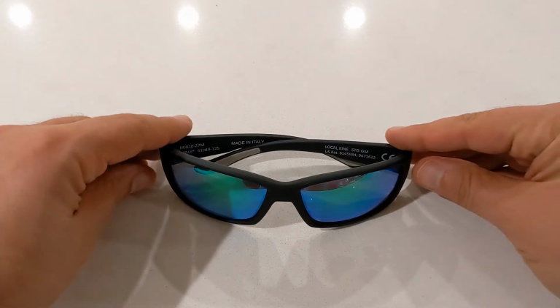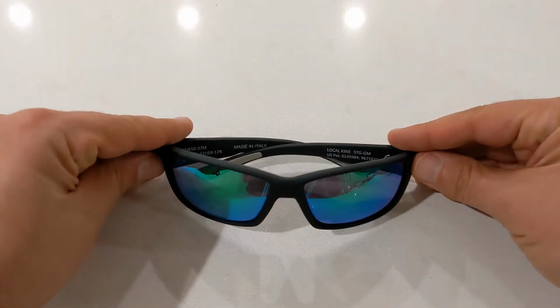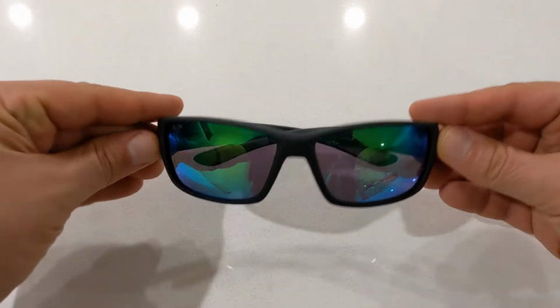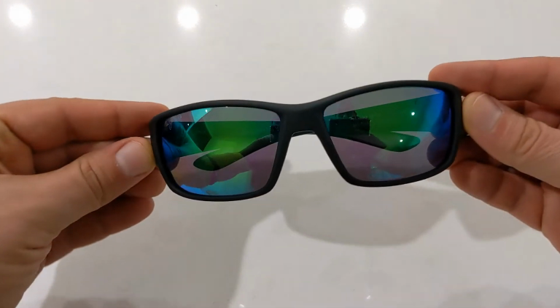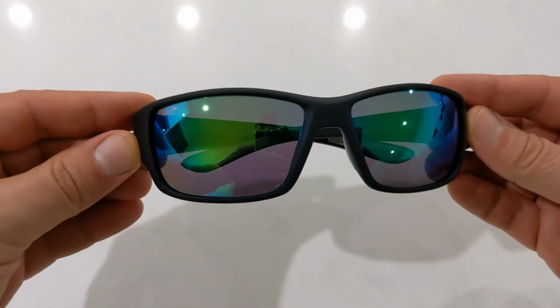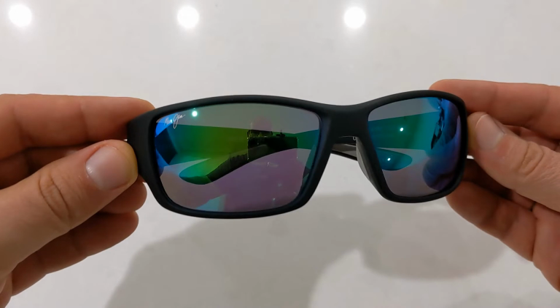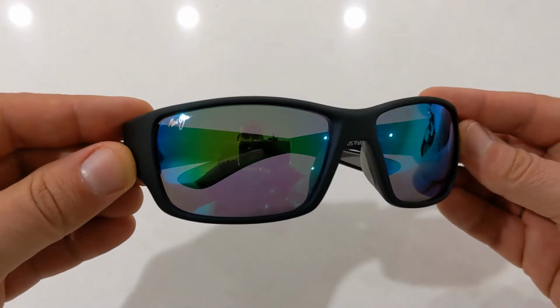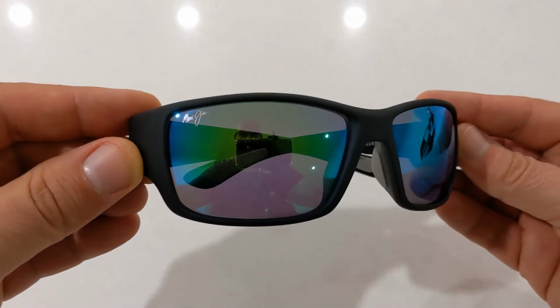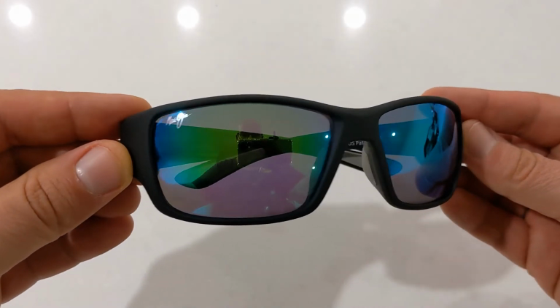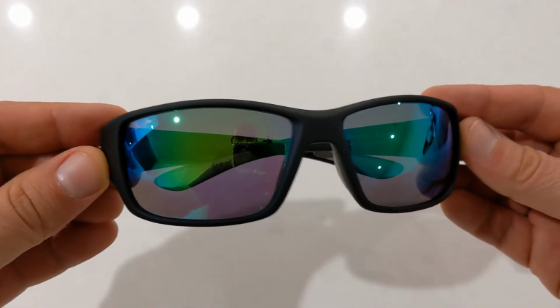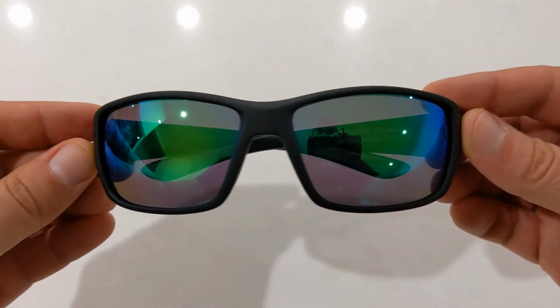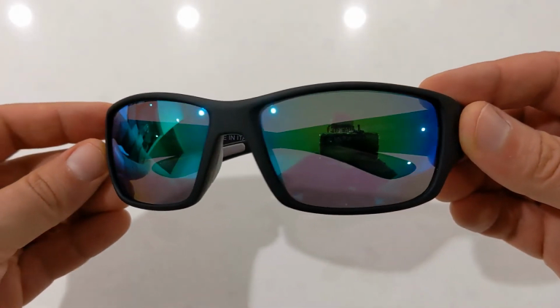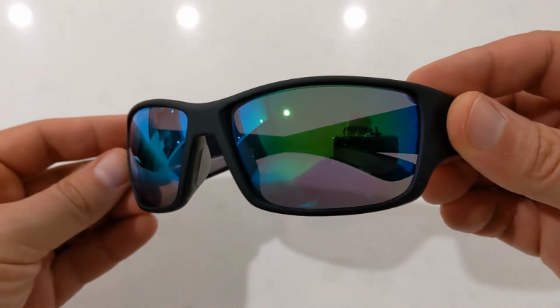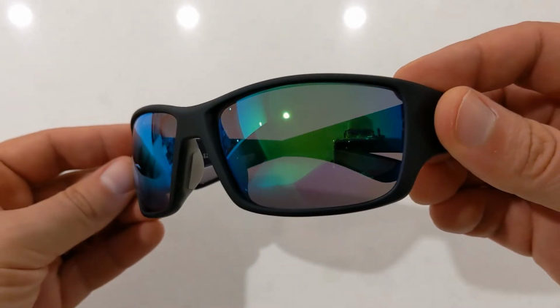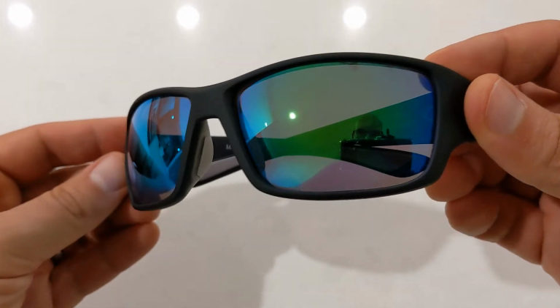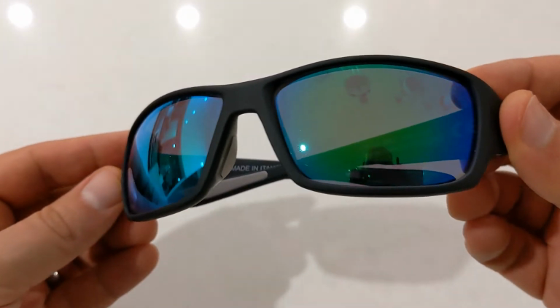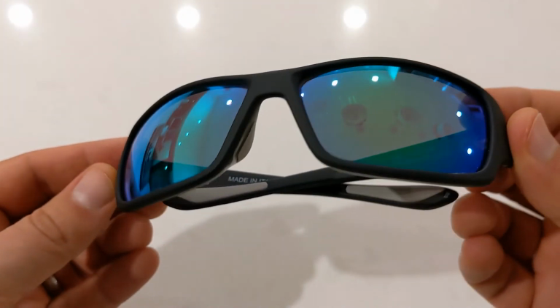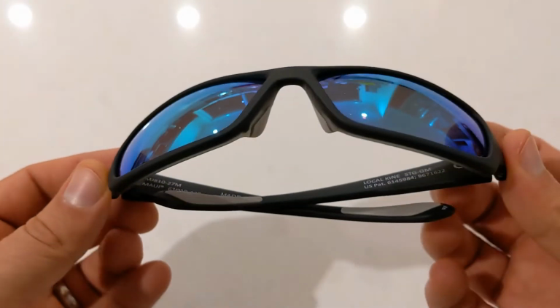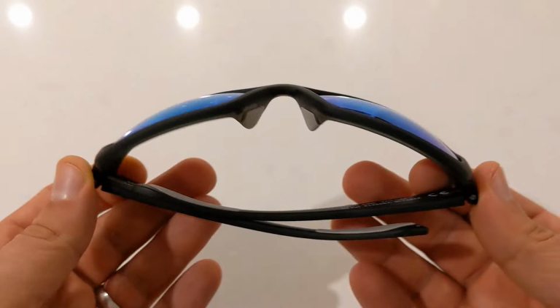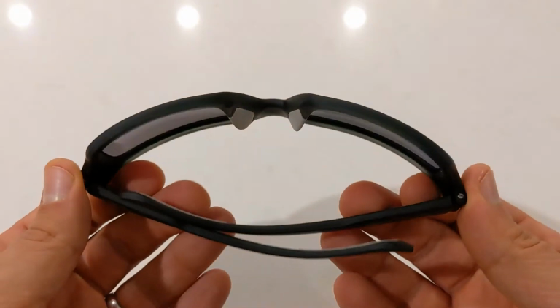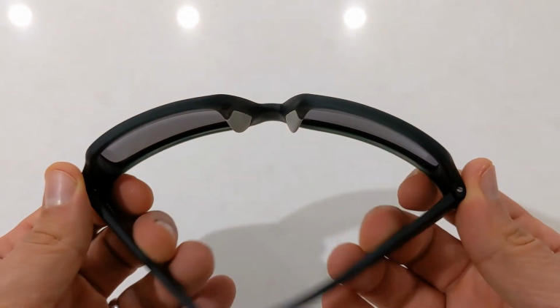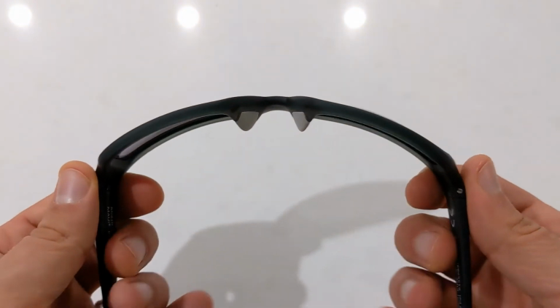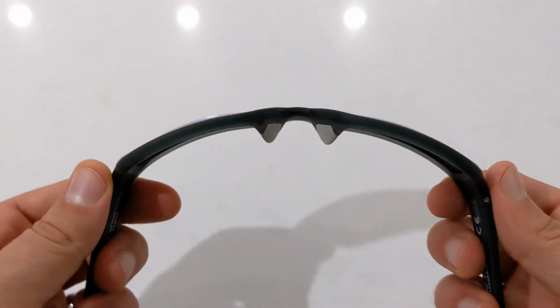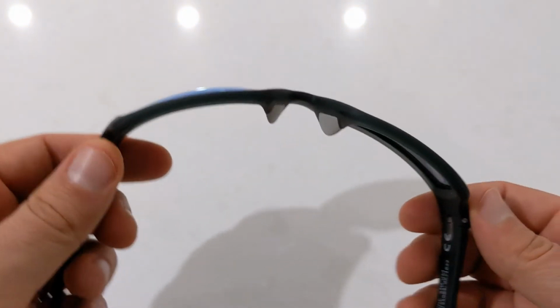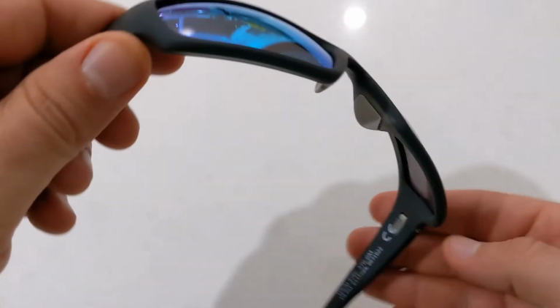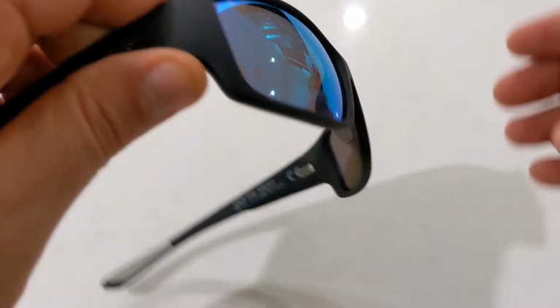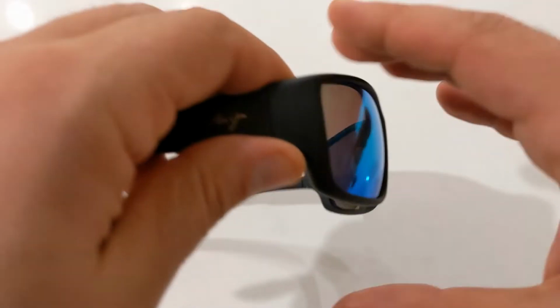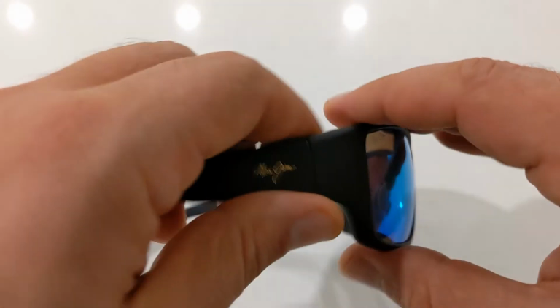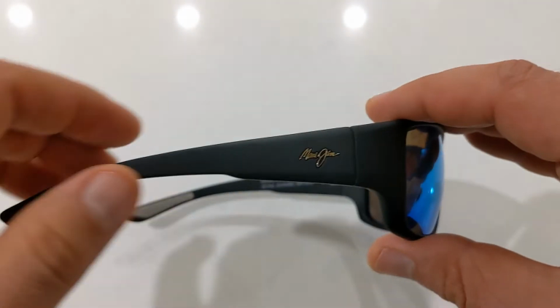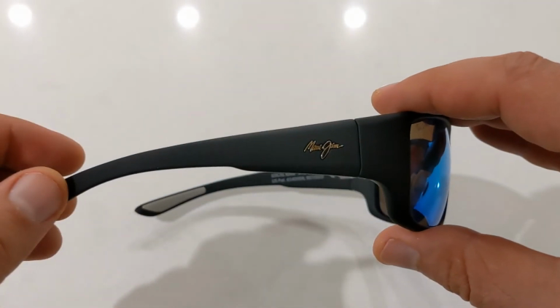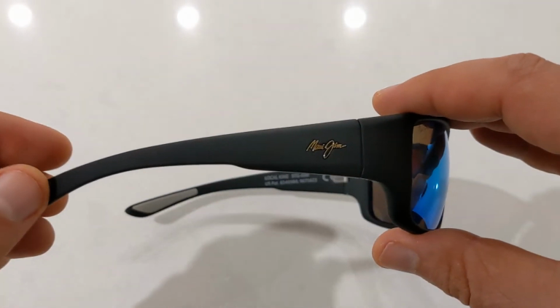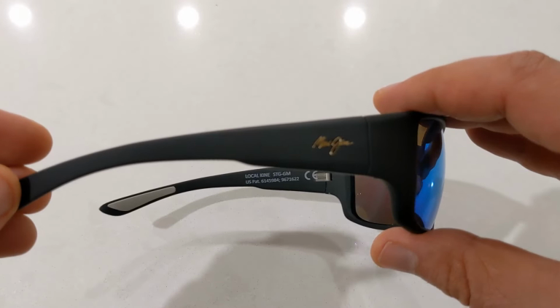As always, they feature the authentic Maui Jim logo on the right lens in the upper corner. The Local Kind features a triple injected durable nylon frame in a matte black color.